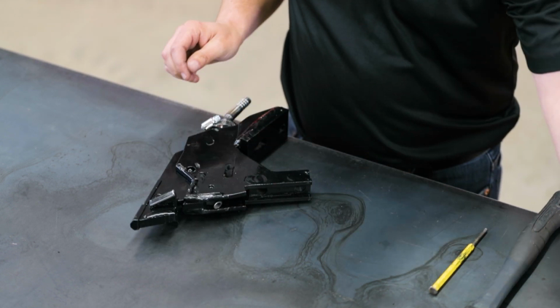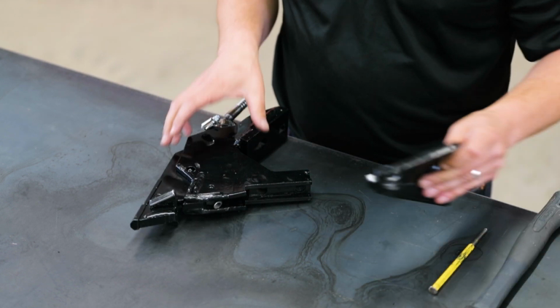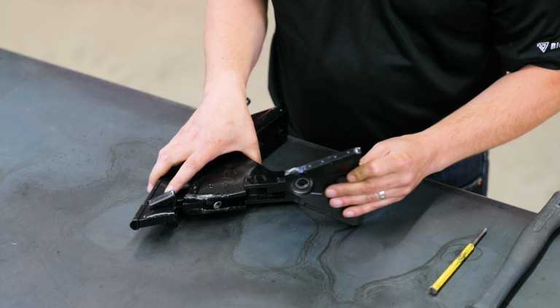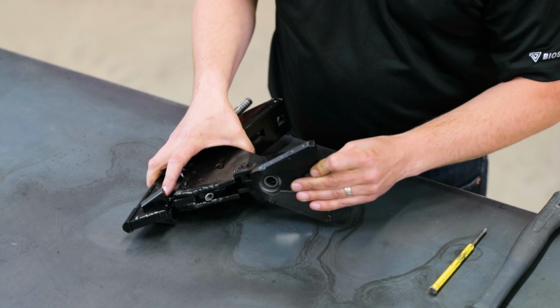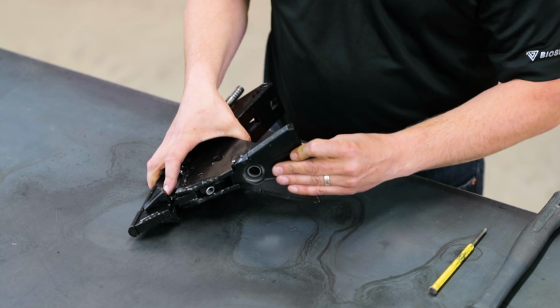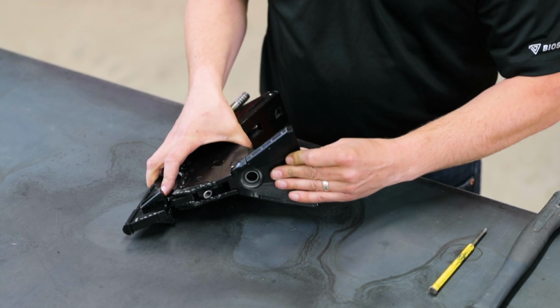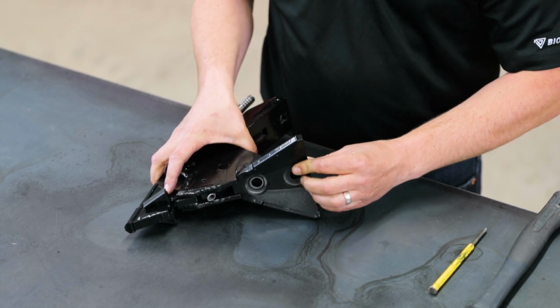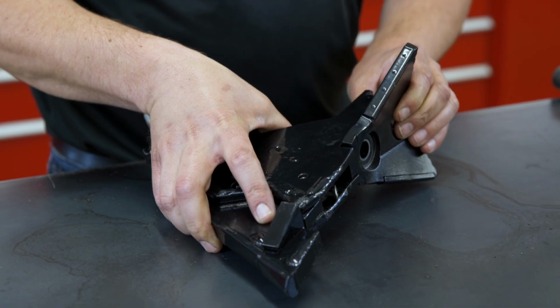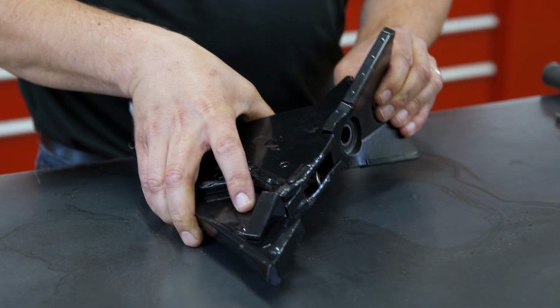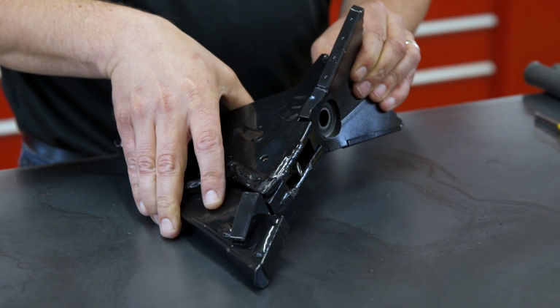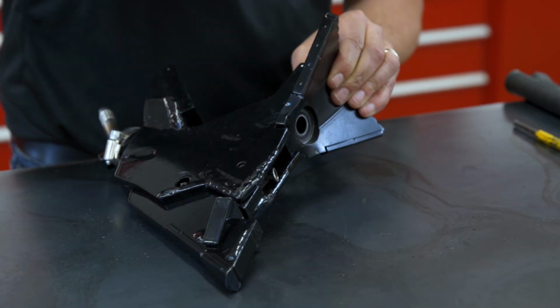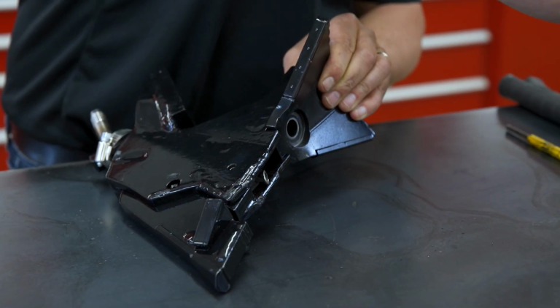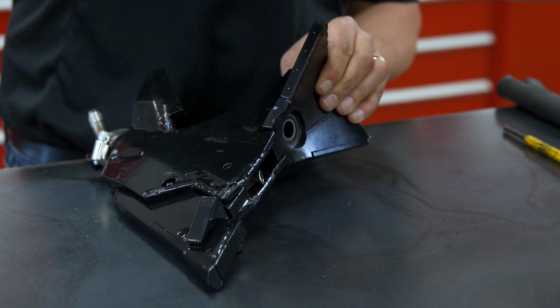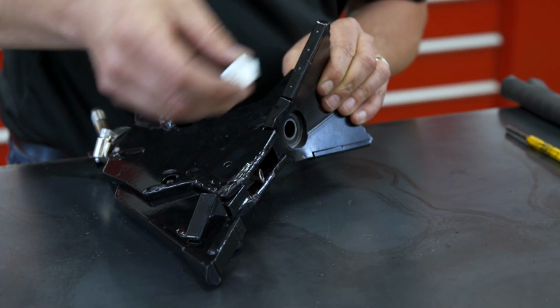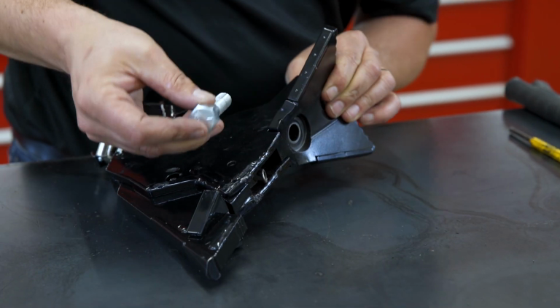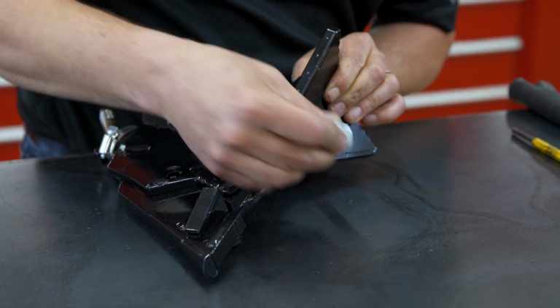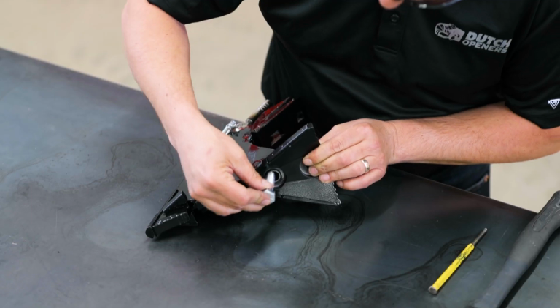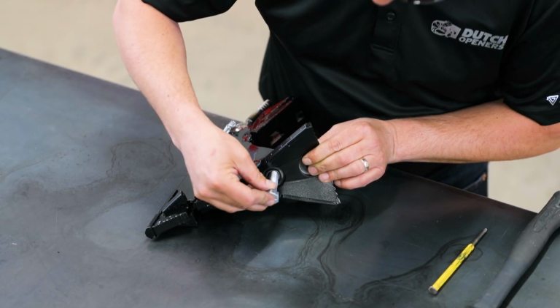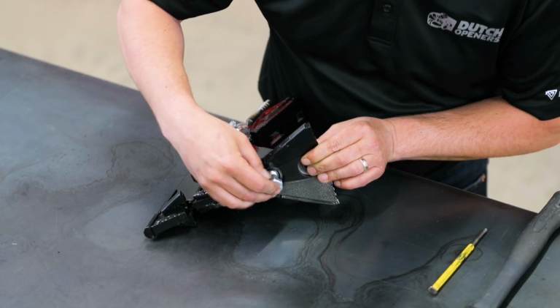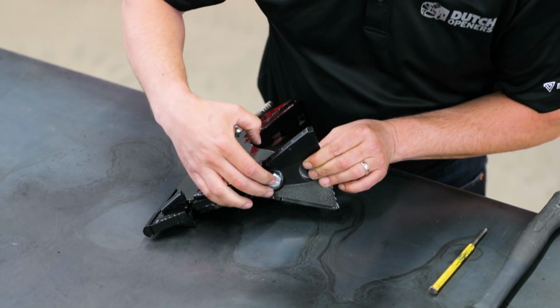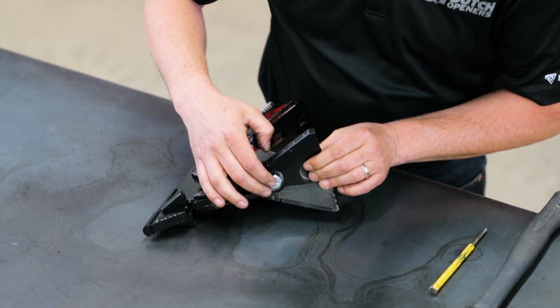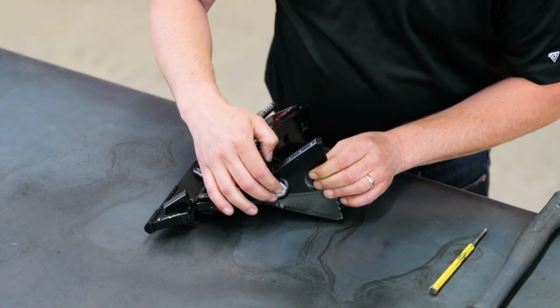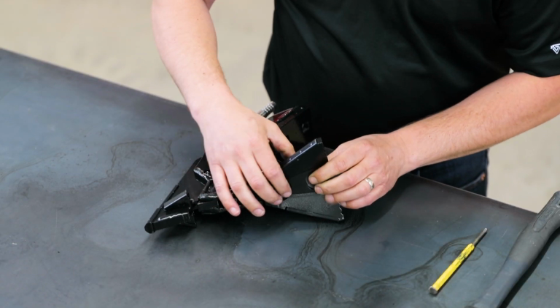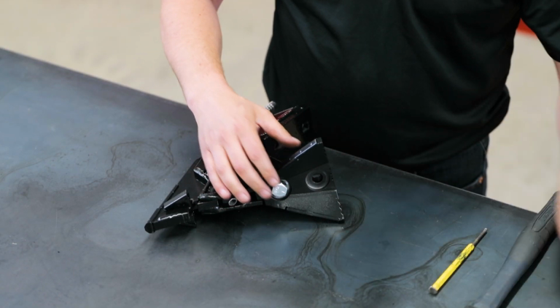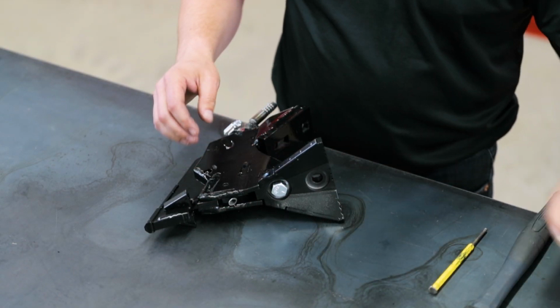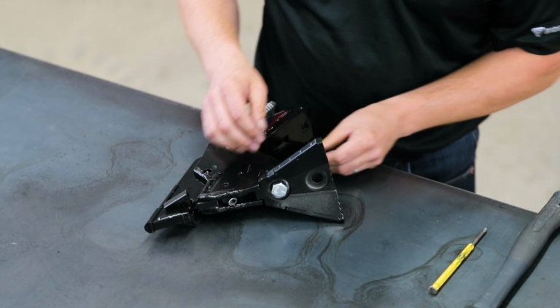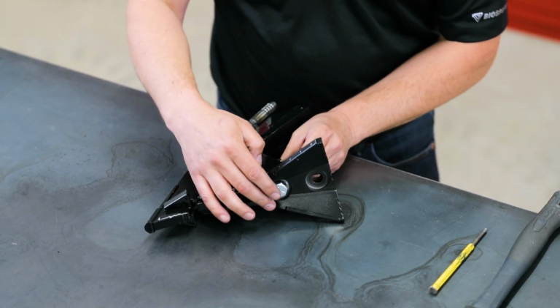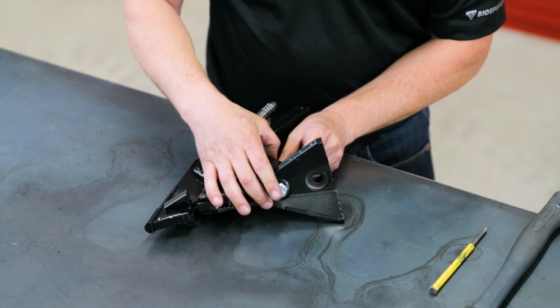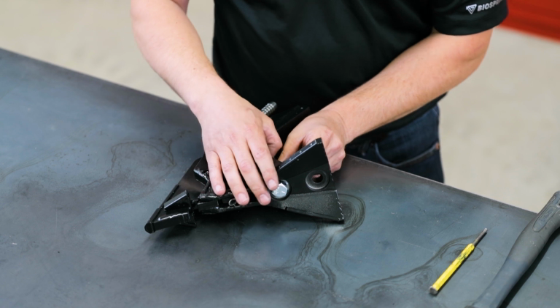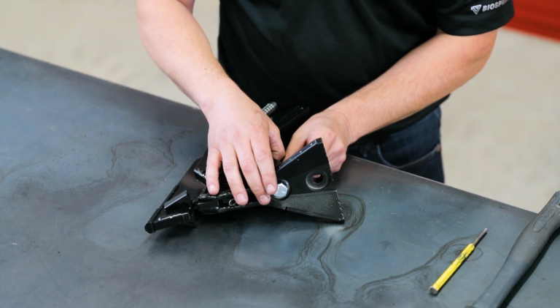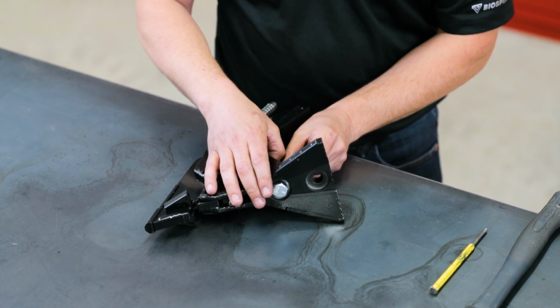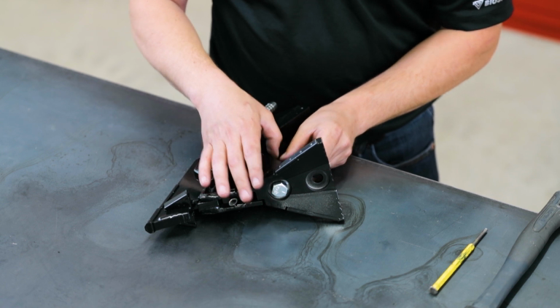Now it's time to attach the sealer plate to the bottom of the opener. Make sure when you're inserting the bolt, it is facing upward towards the body. Use your impact to tighten down the front bolt on the sealer plate.